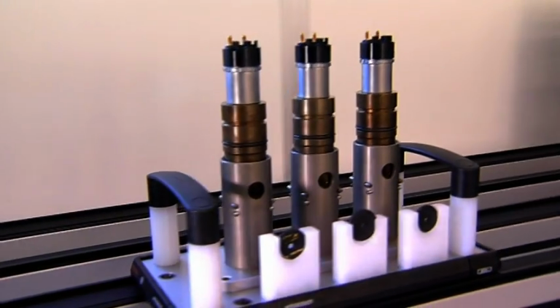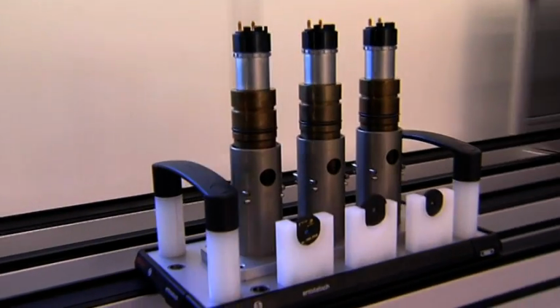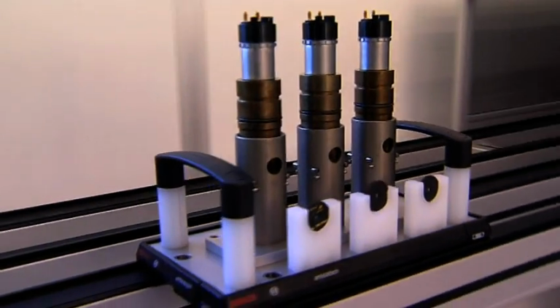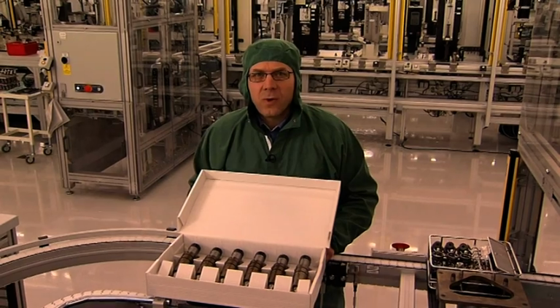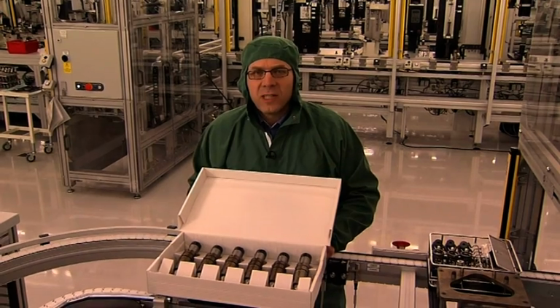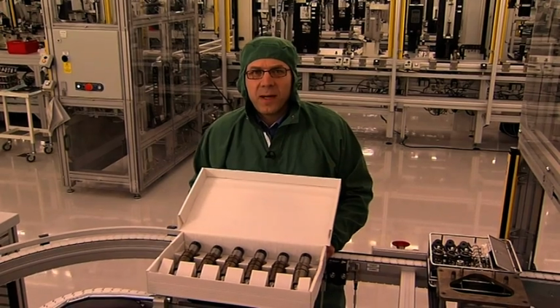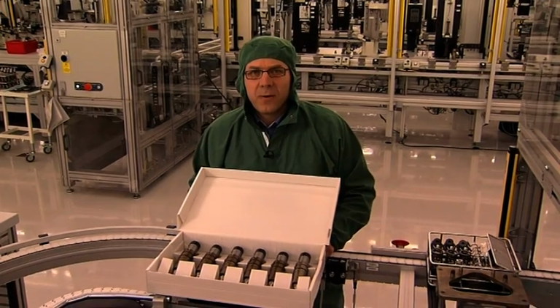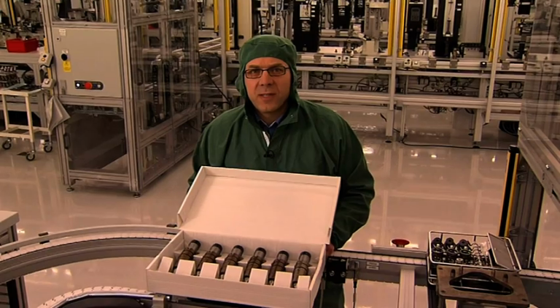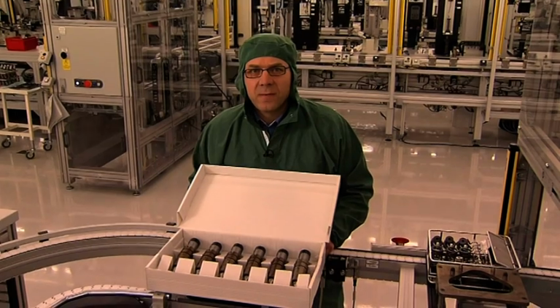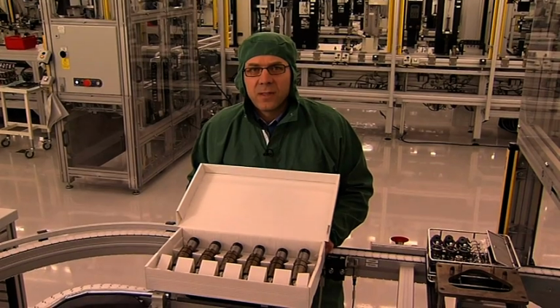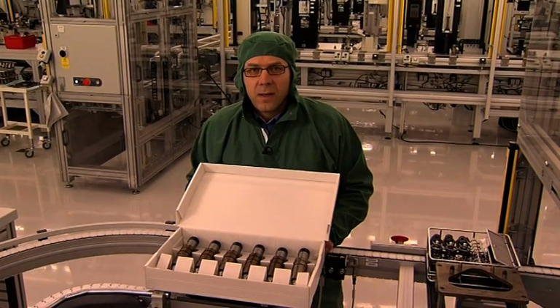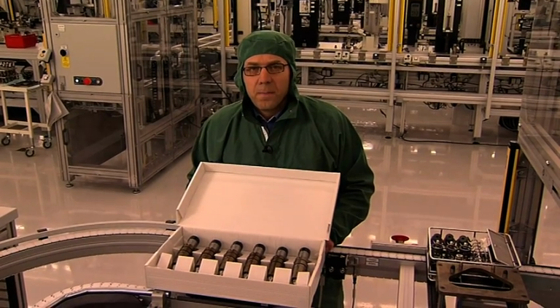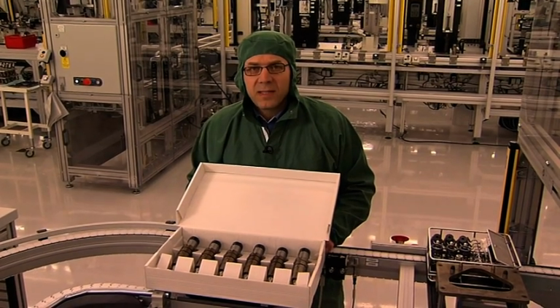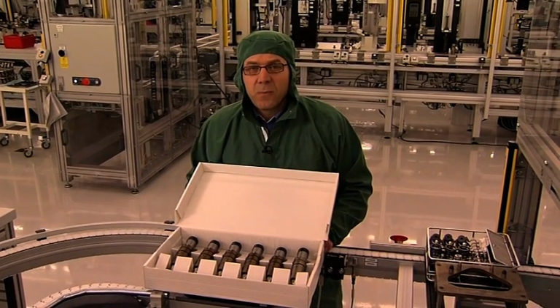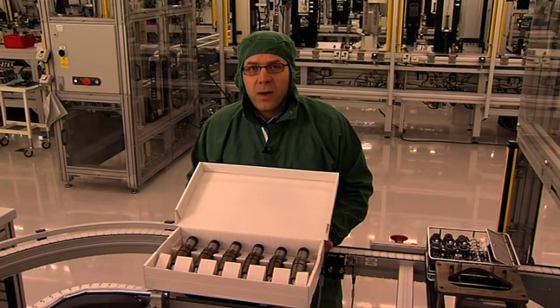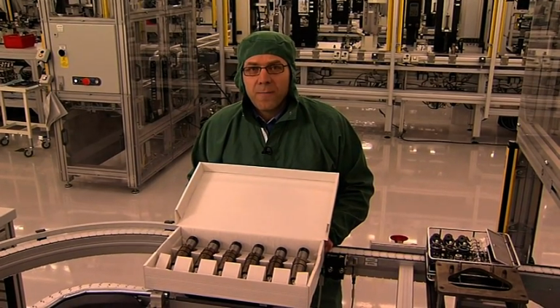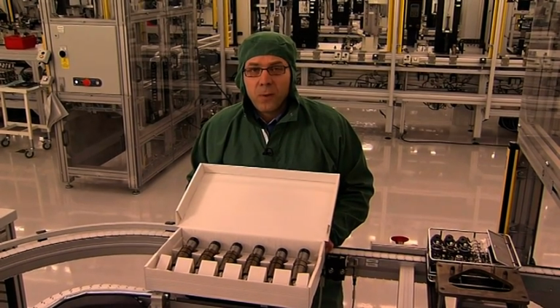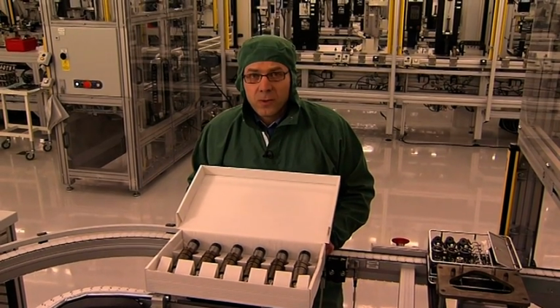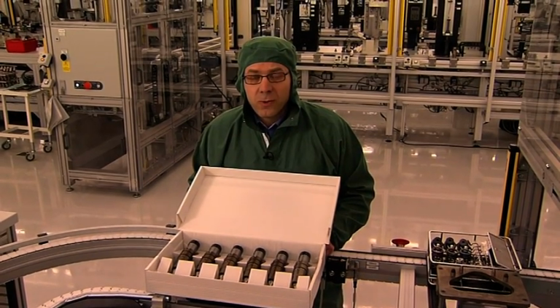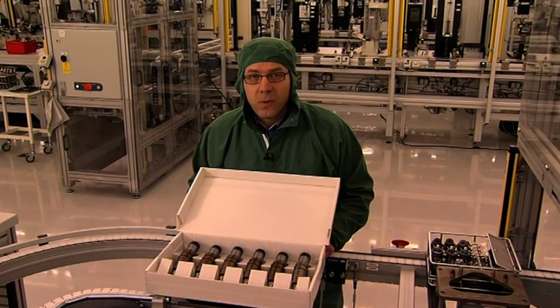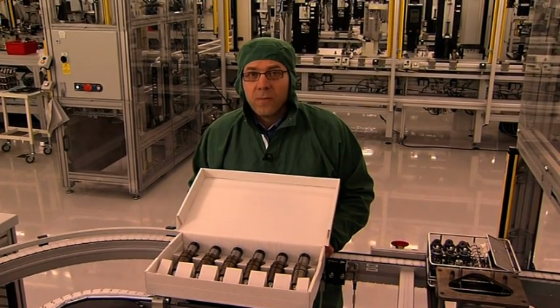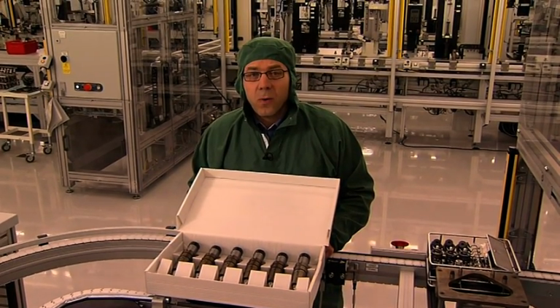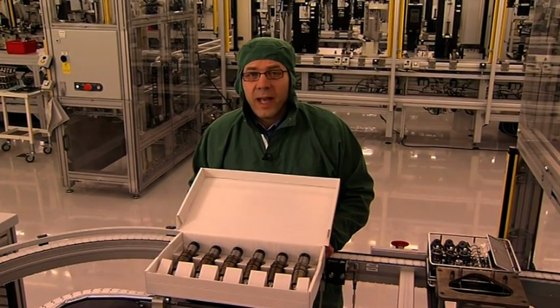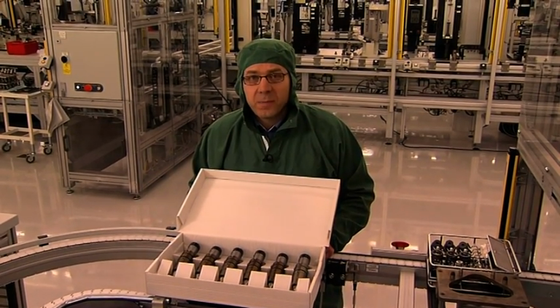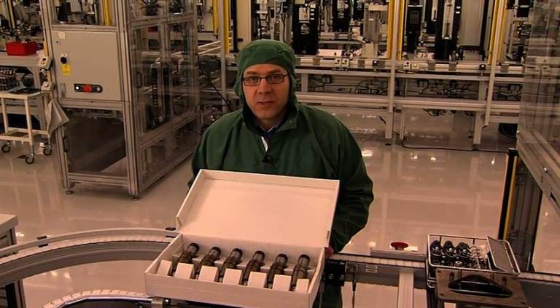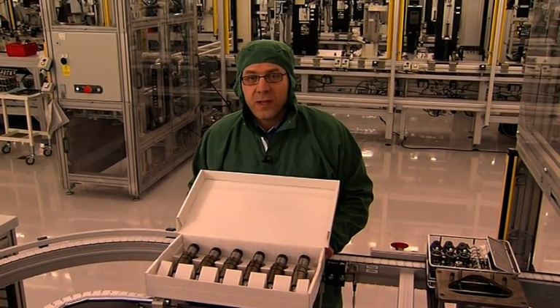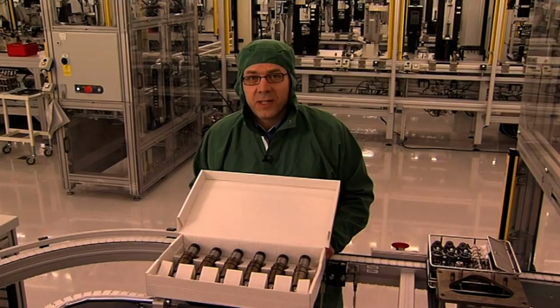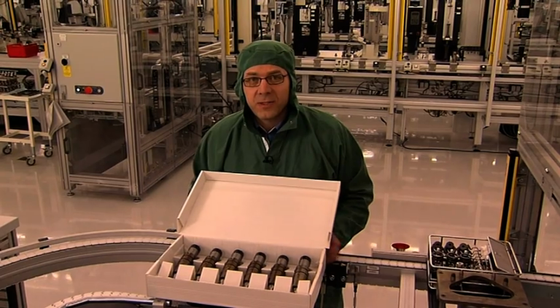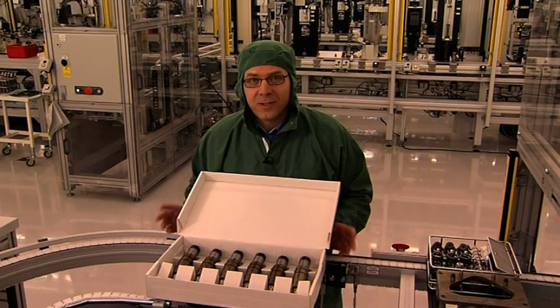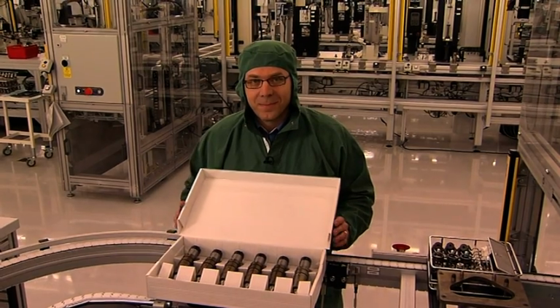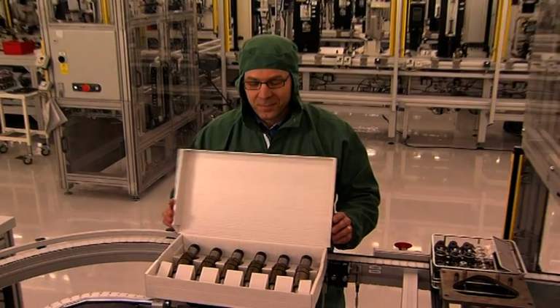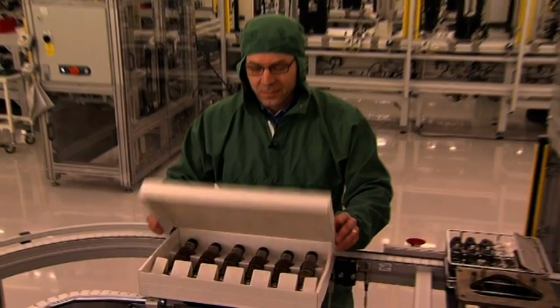Producing Scania XBI ourselves means that we now have full control over all aspects of the injection system.